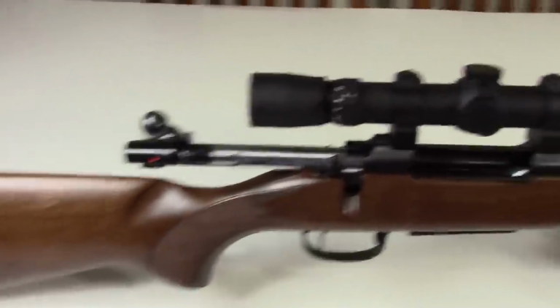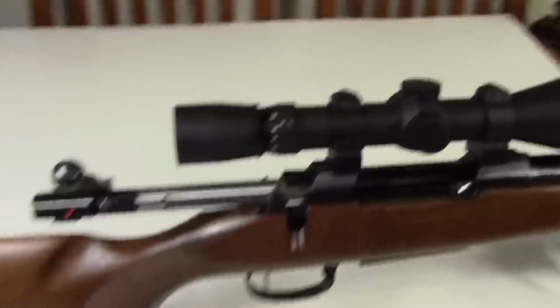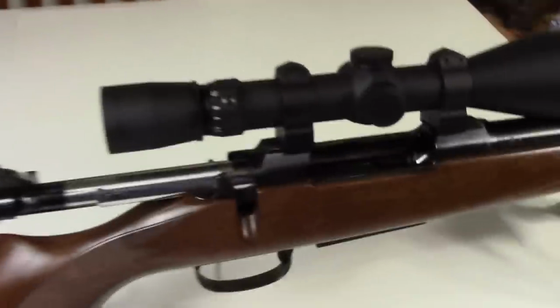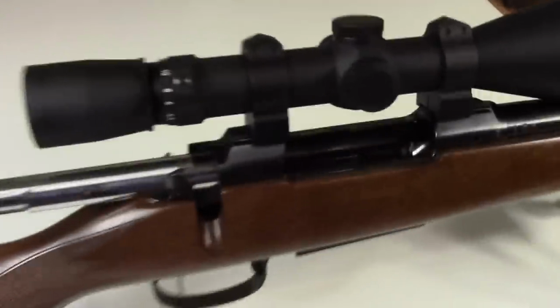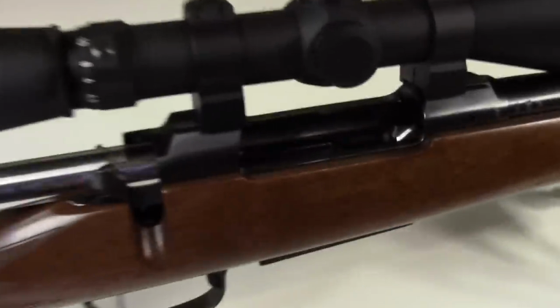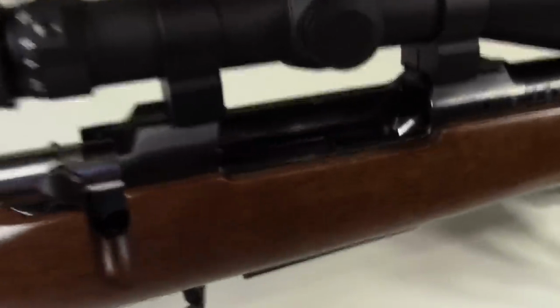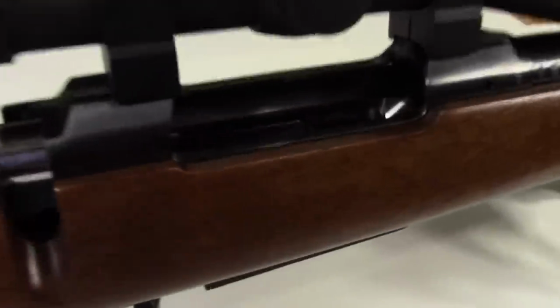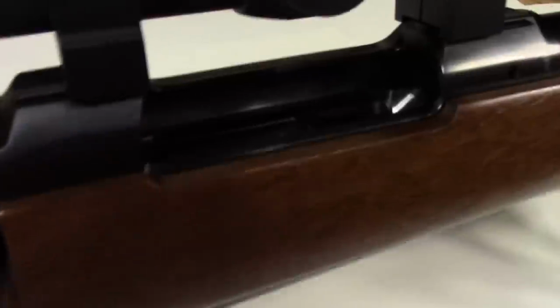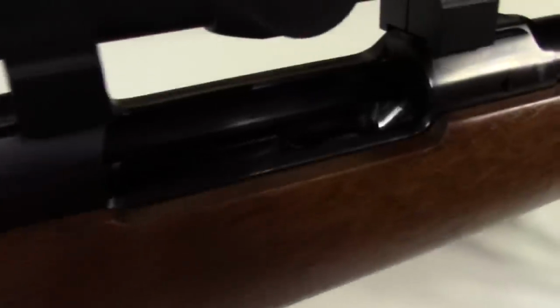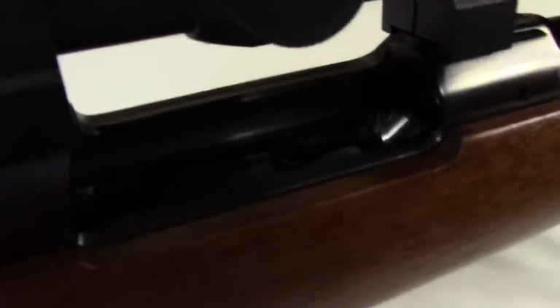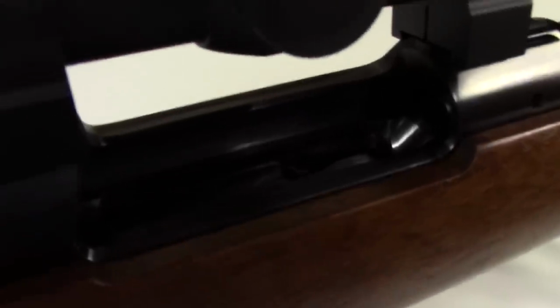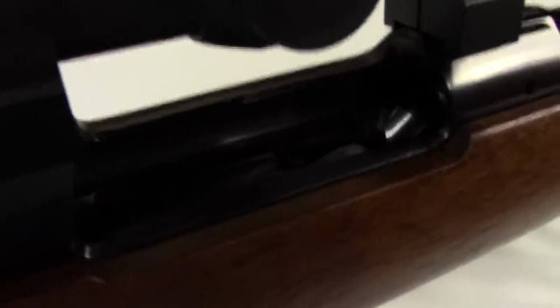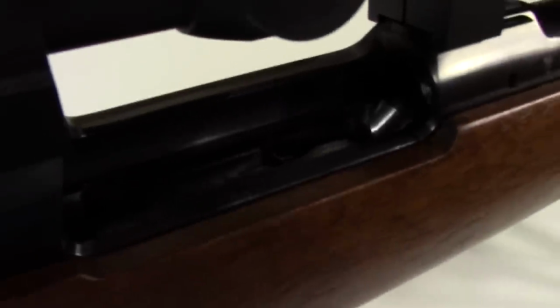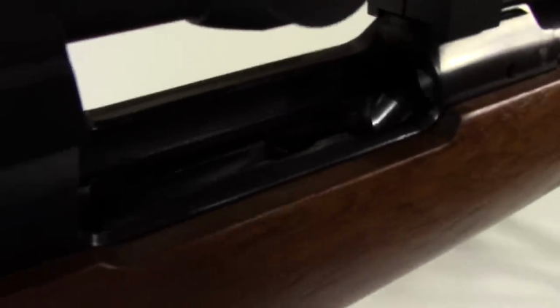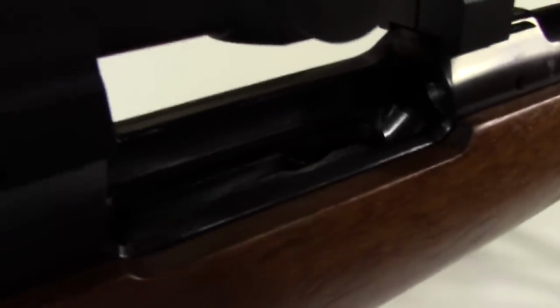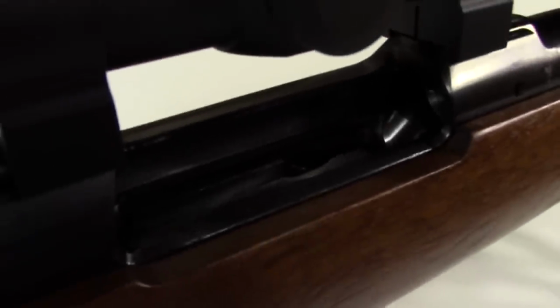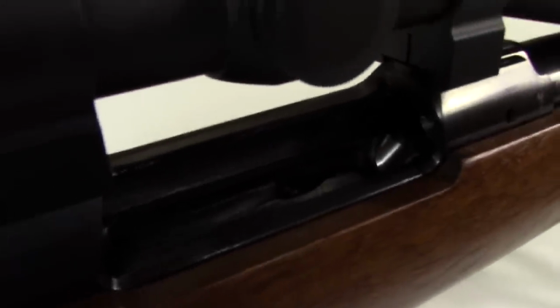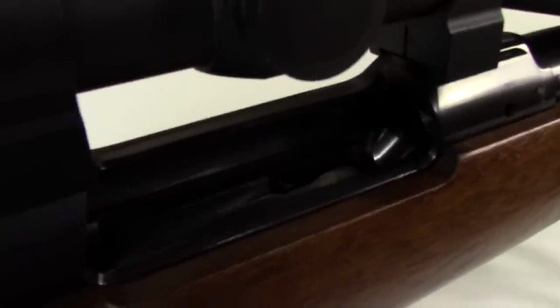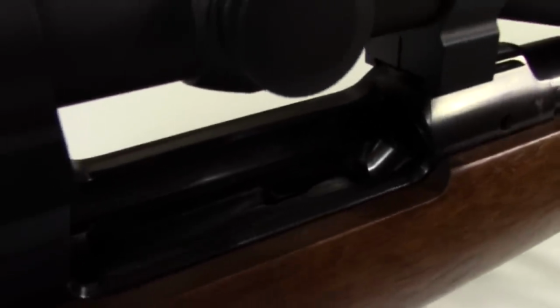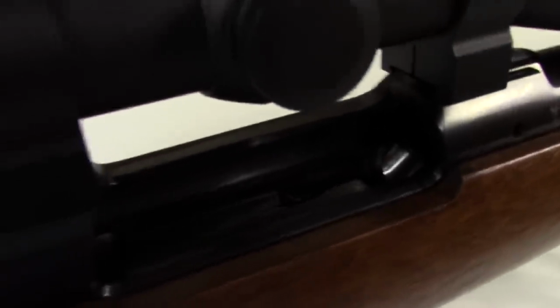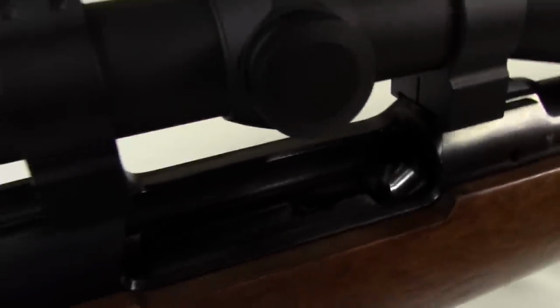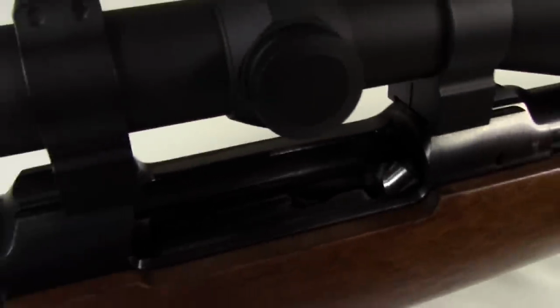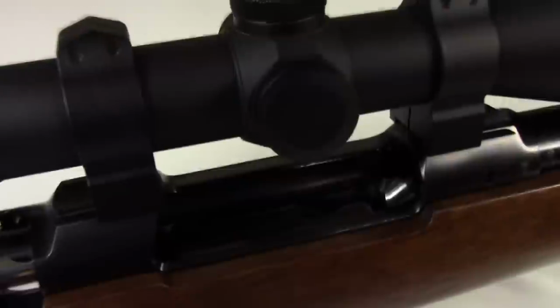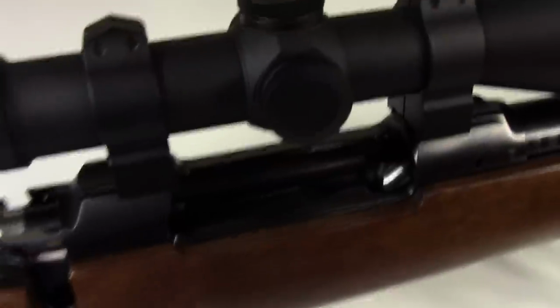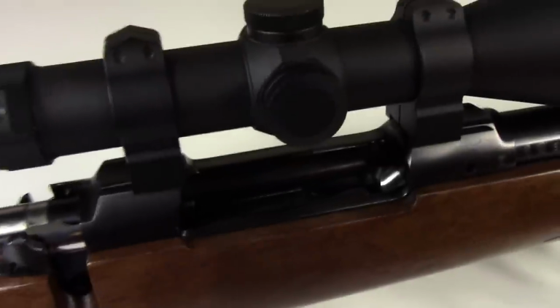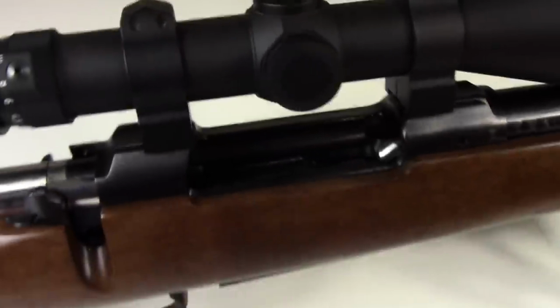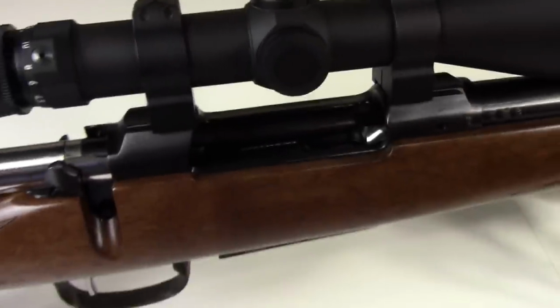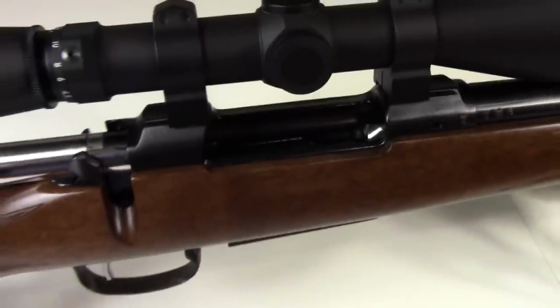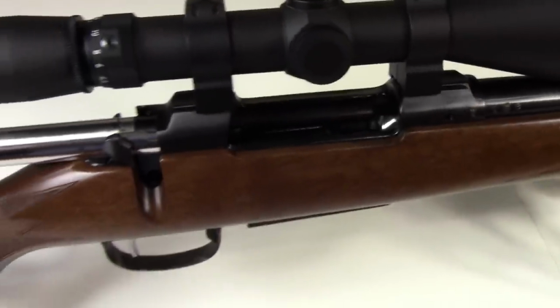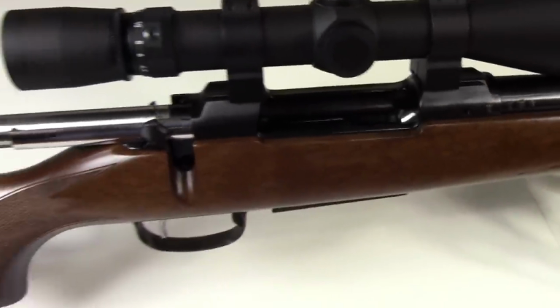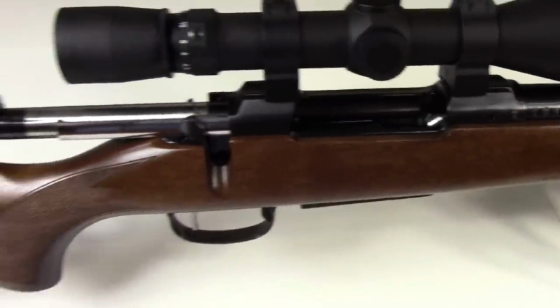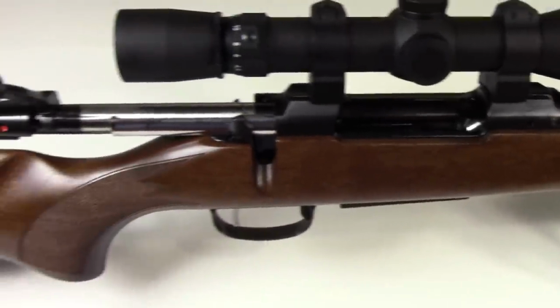Let's start off with the fact that the rifle is totally unloaded, clear, and safe, and it's going to remain that way for the remainder of the video.